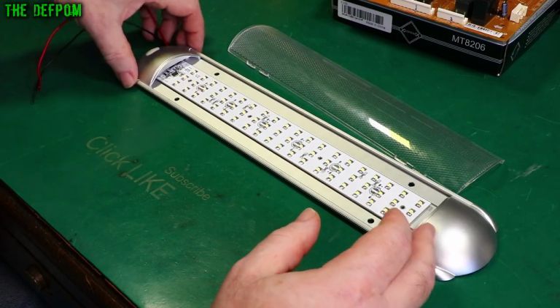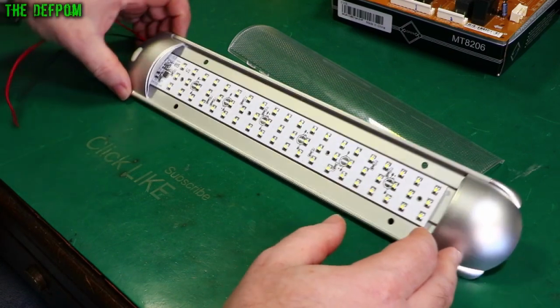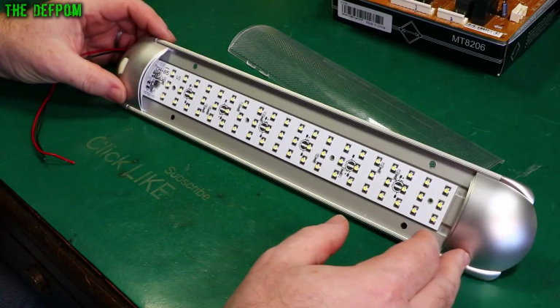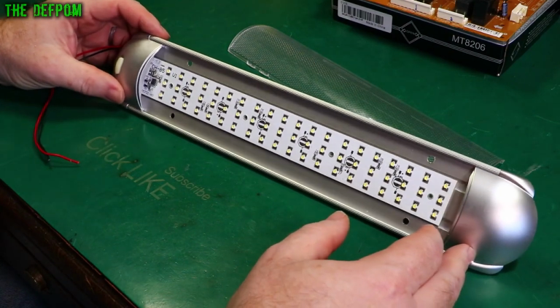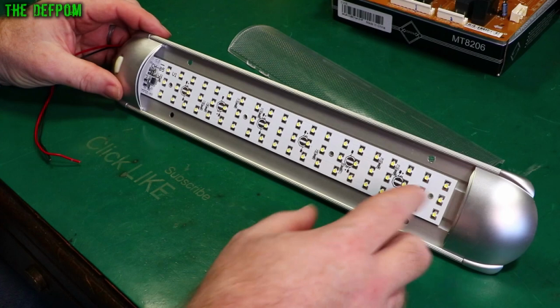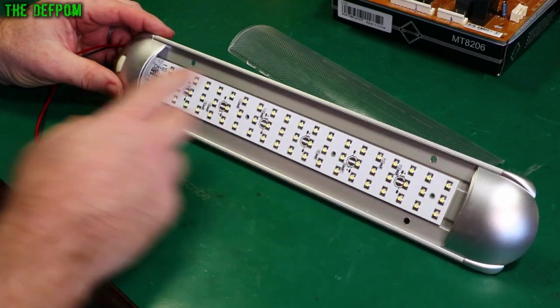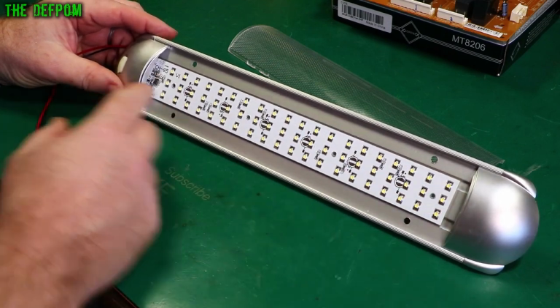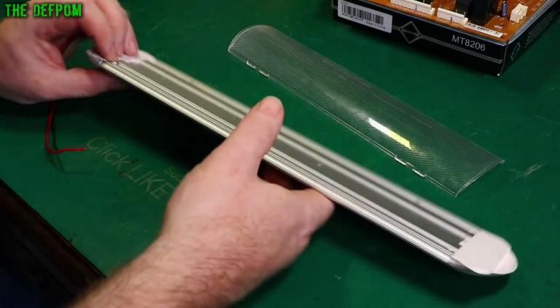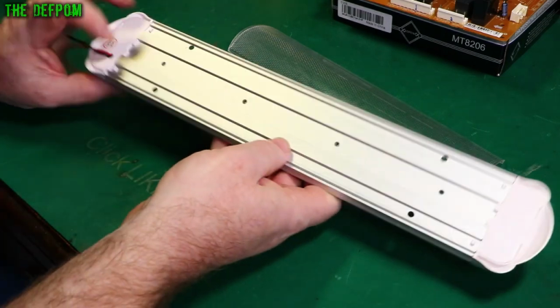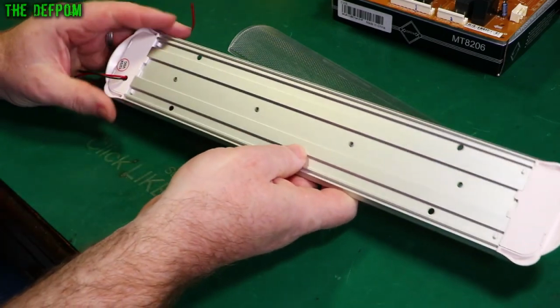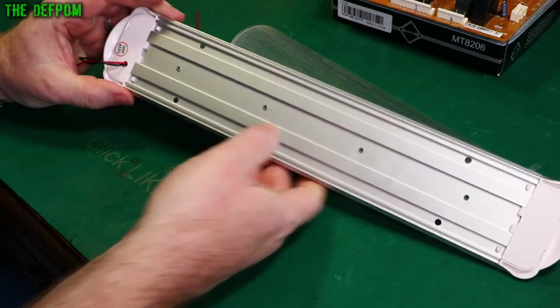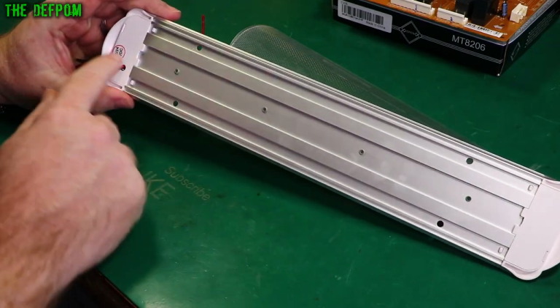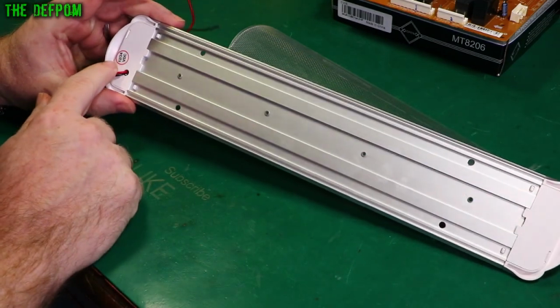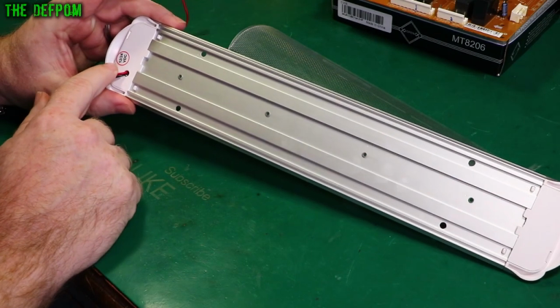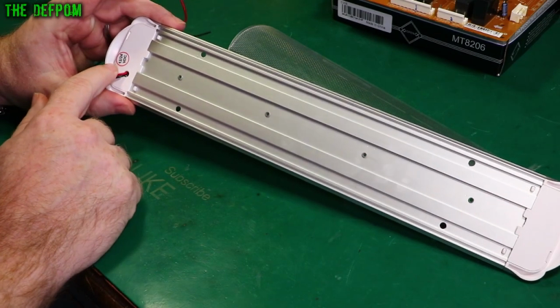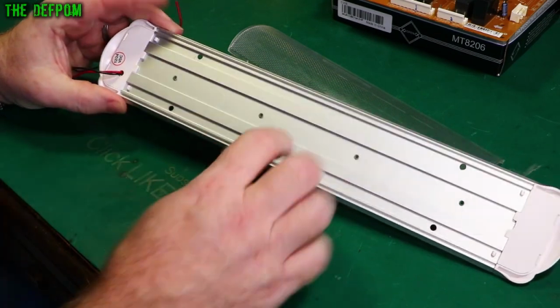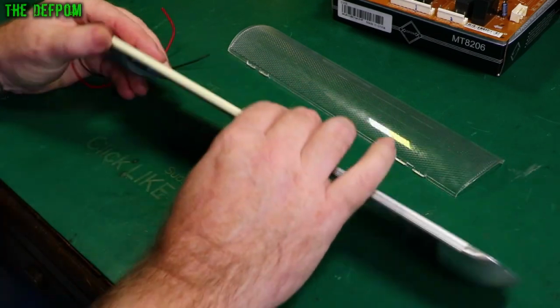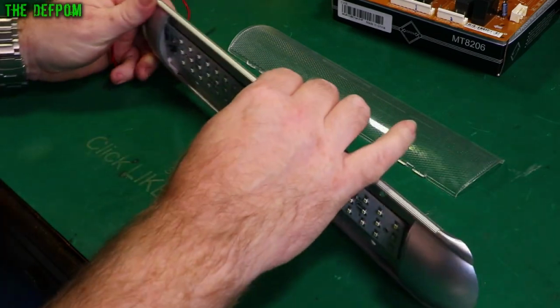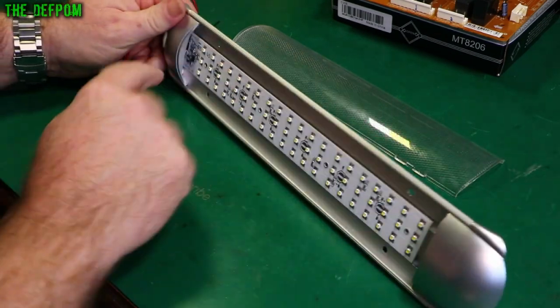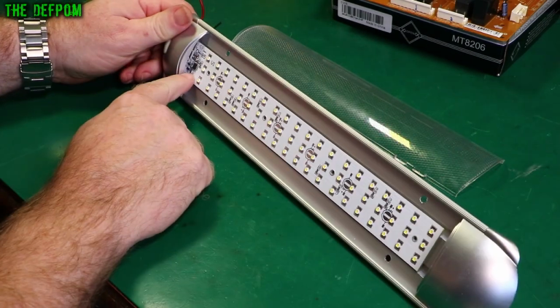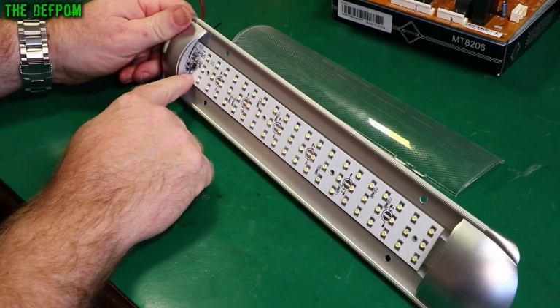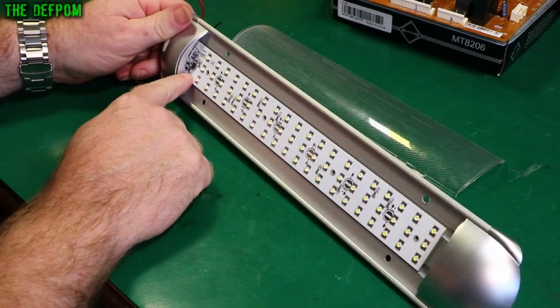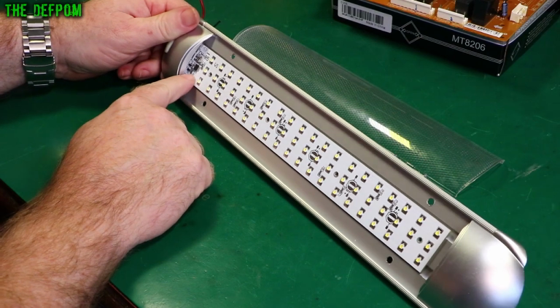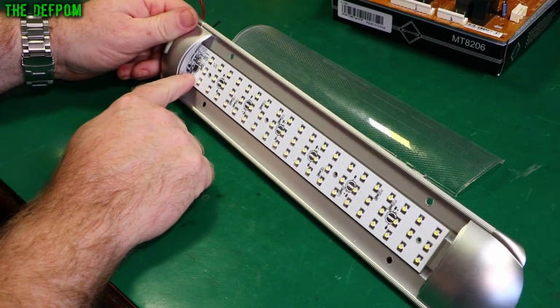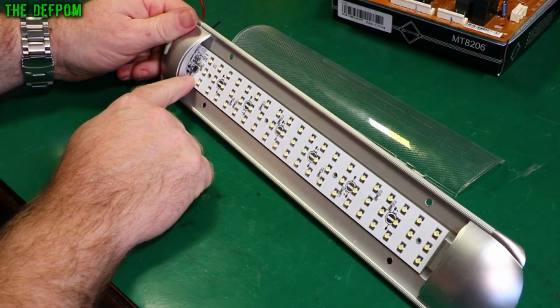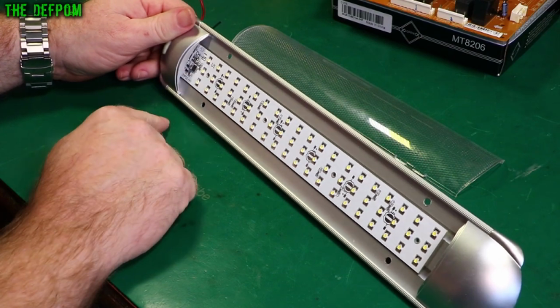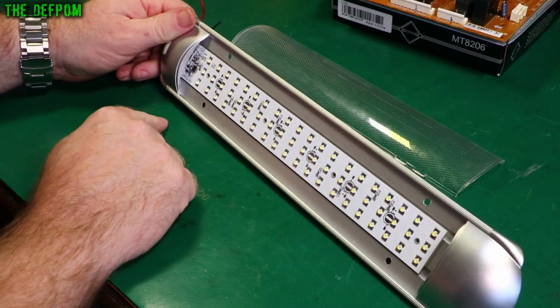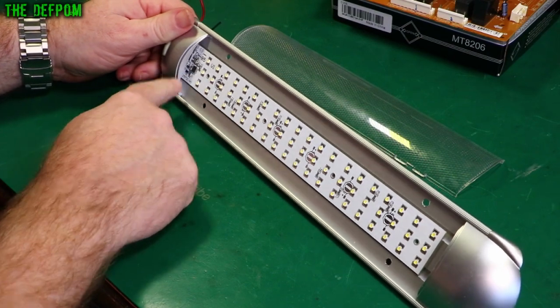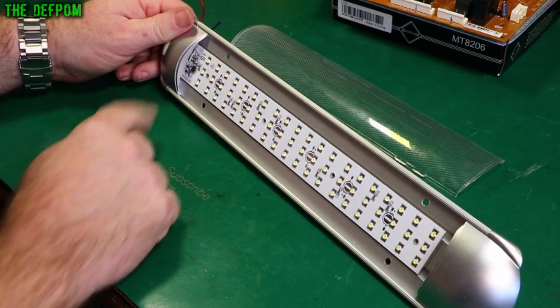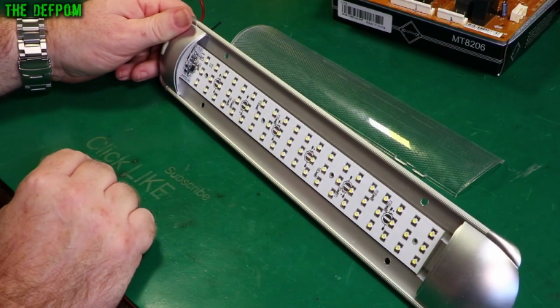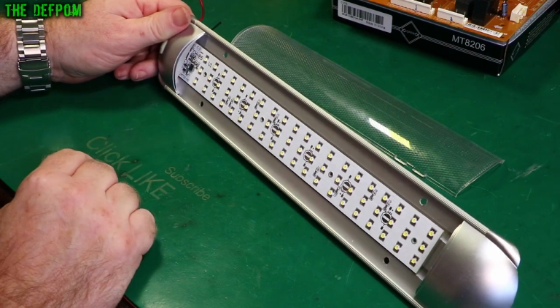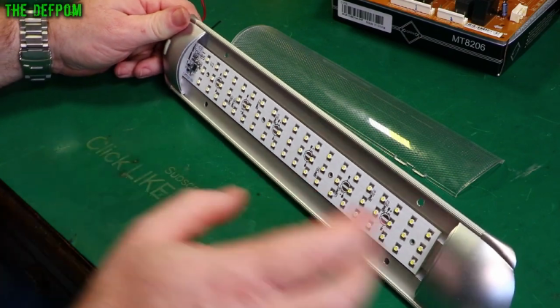As you can see, it's got a big LED array here, and this is a 12-volt, 24-volt light. It's got a little buck converter built into it, which is quite nice. Don't have to mess around with anything.